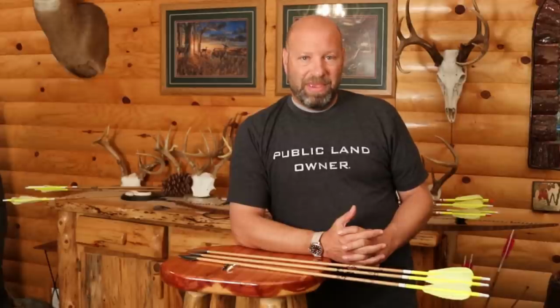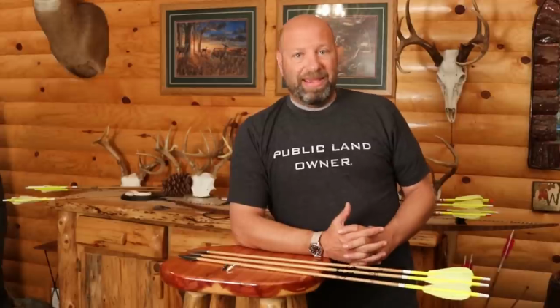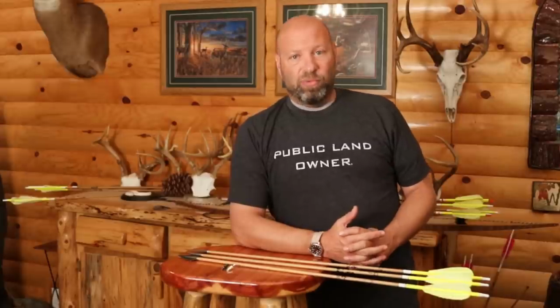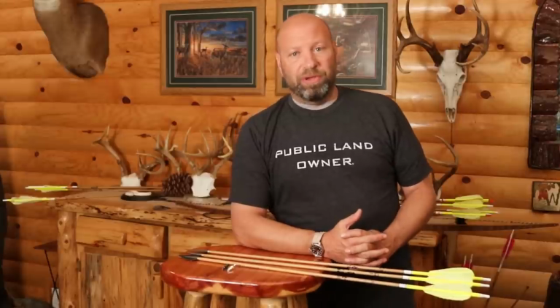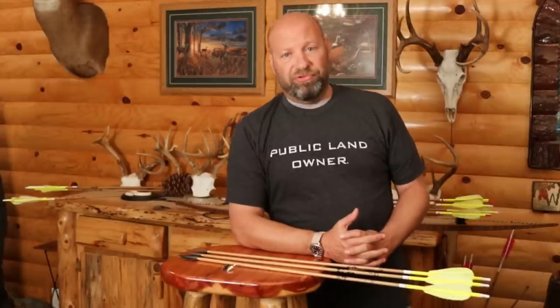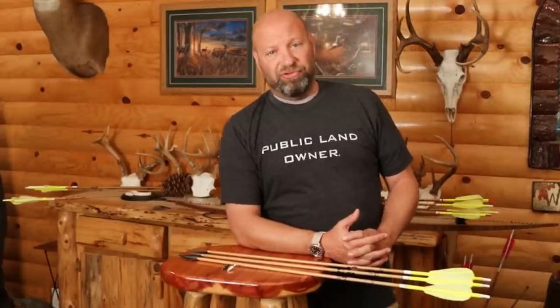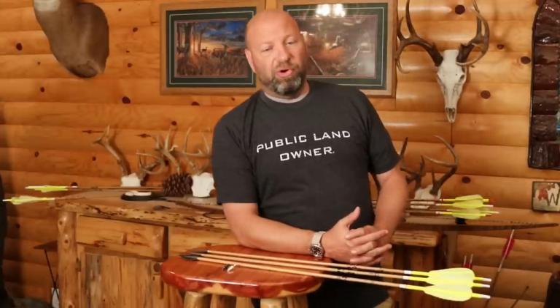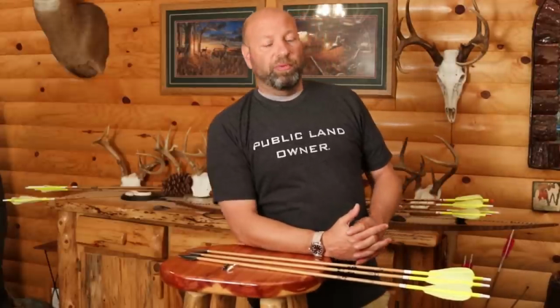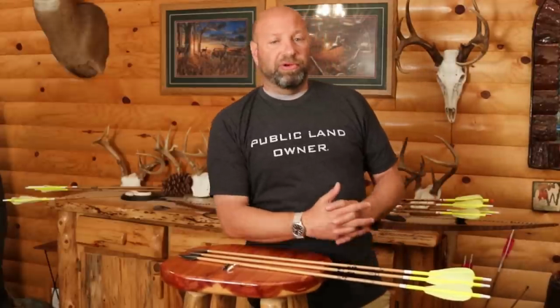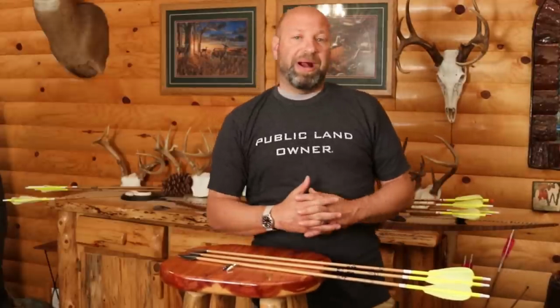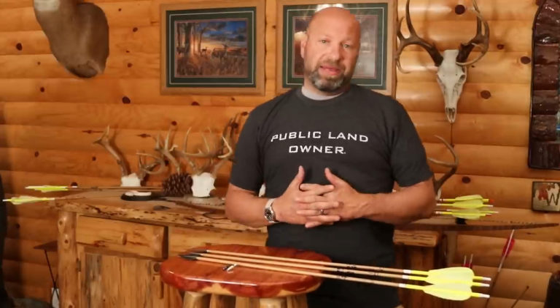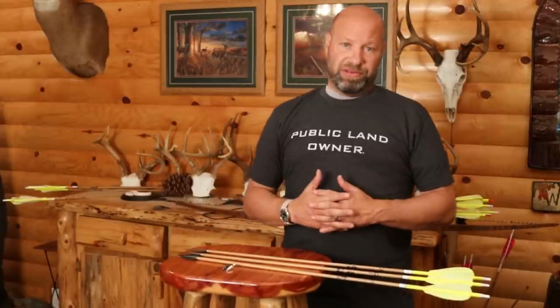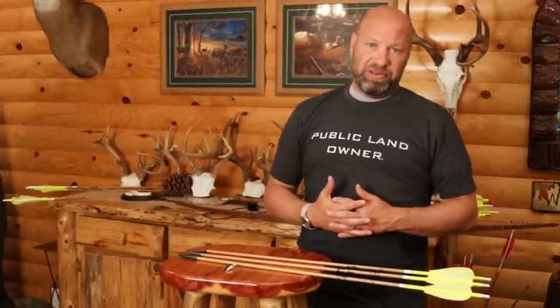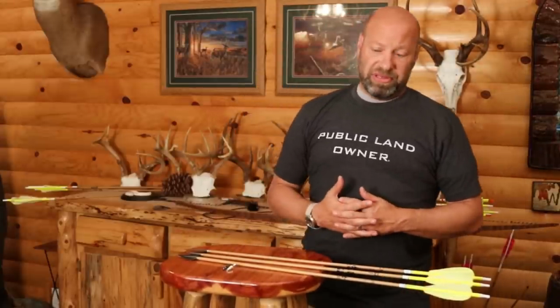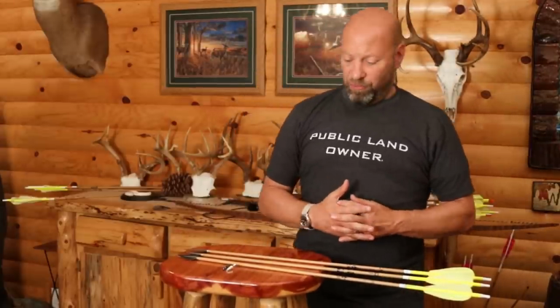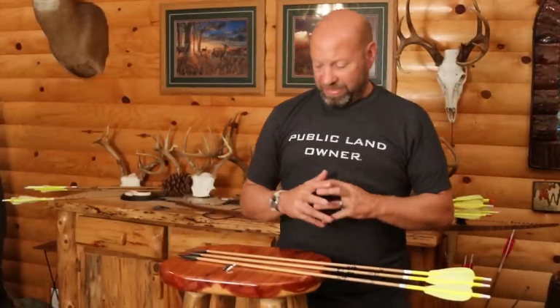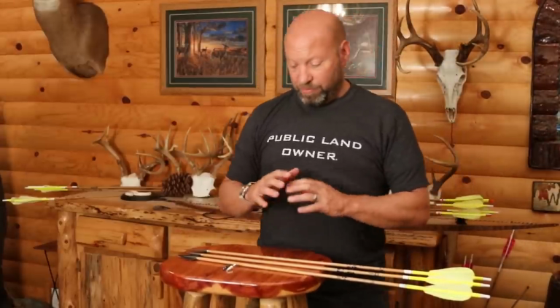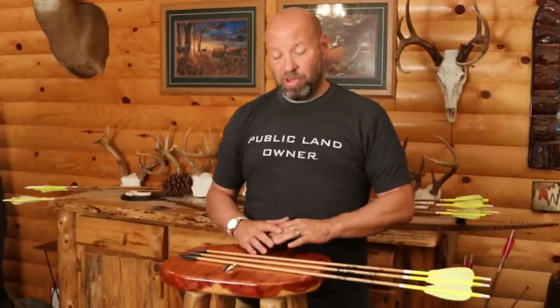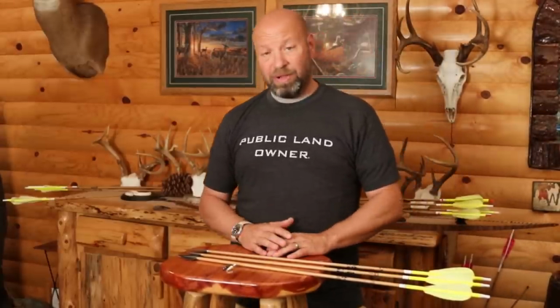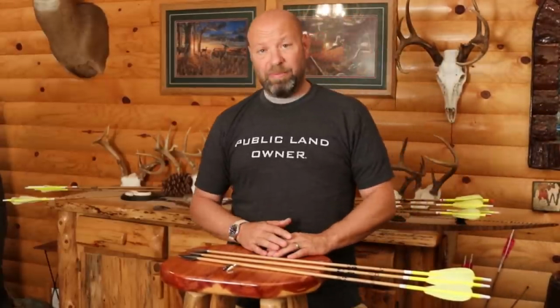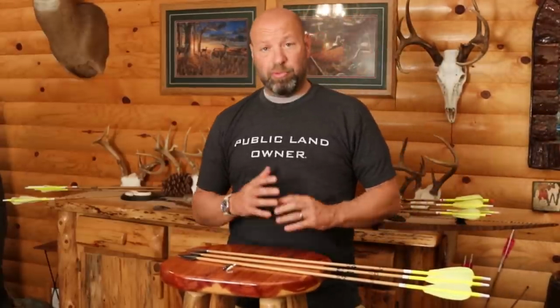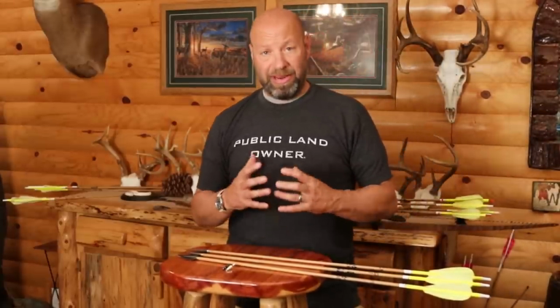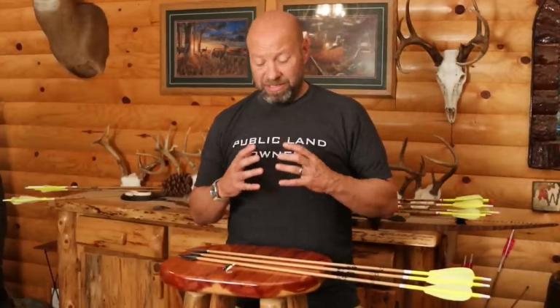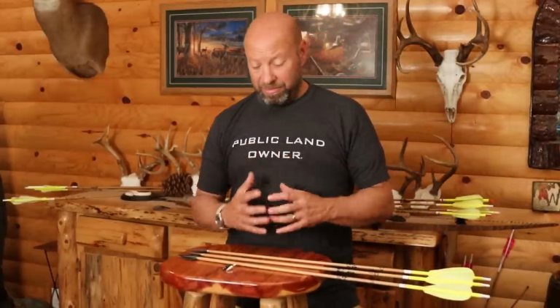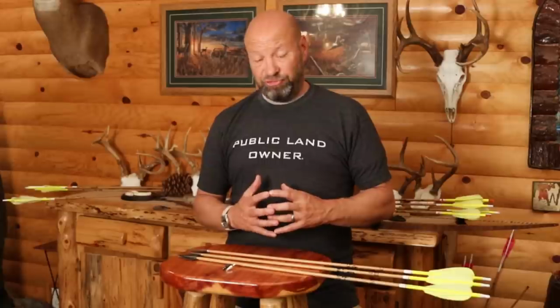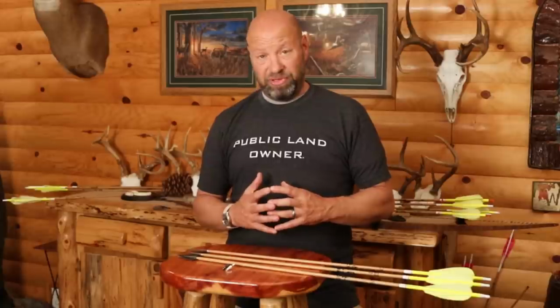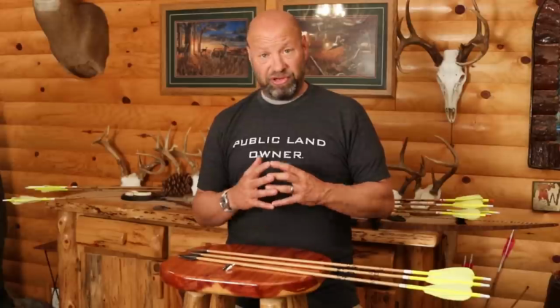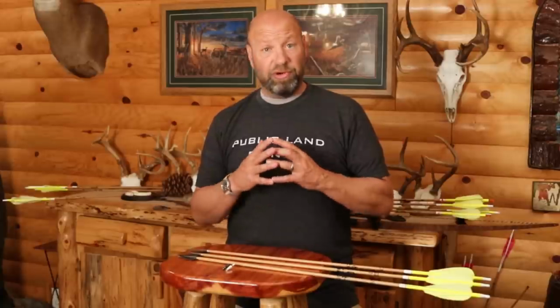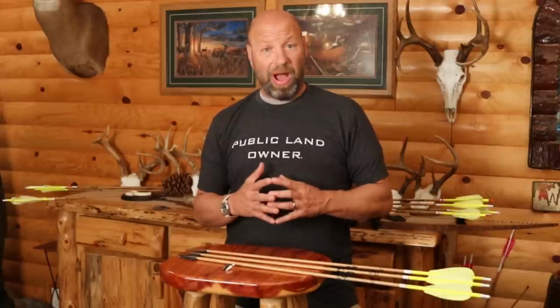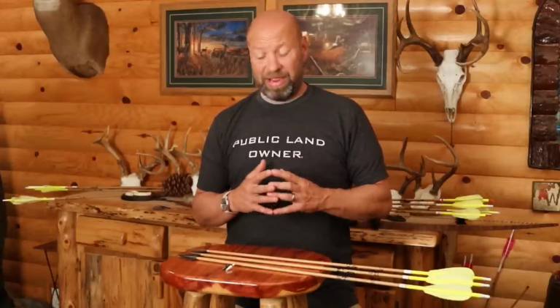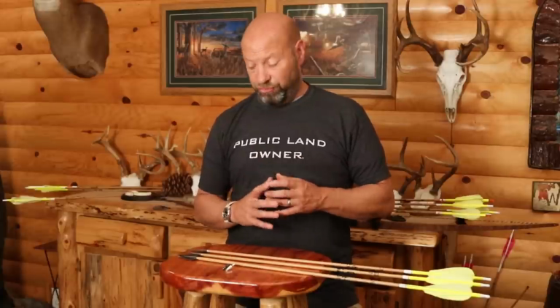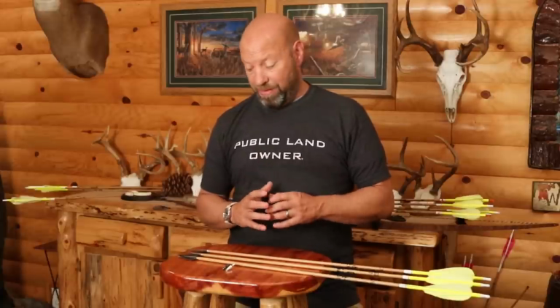Hey guys, welcome to Traditional Bowhunting Wilderness Podcast. This is Jason Sam Kovac. Today we're going to talk about my broadheads that I'm going to be shooting this year and why I shoot them.